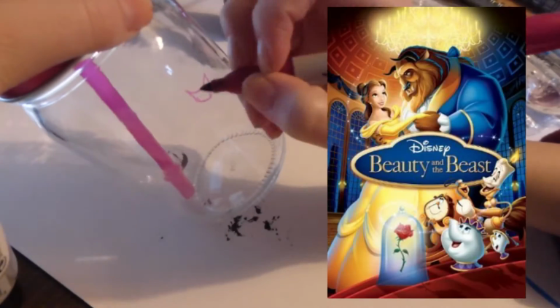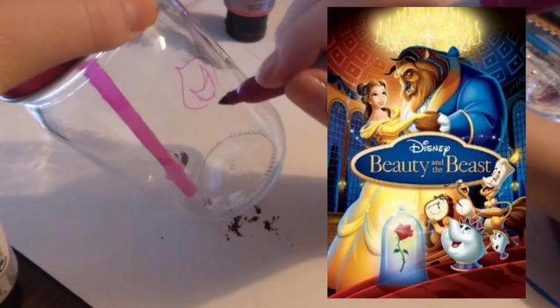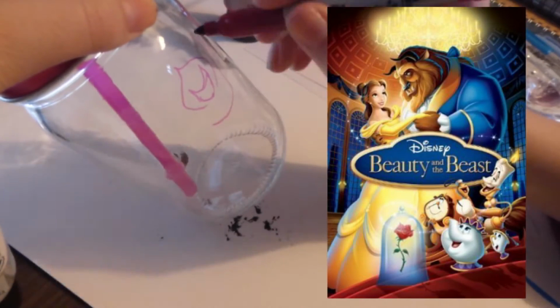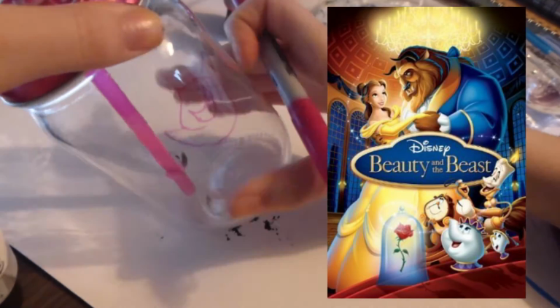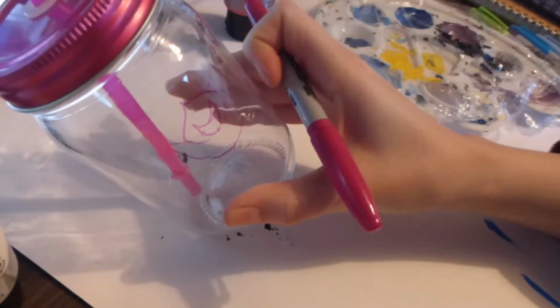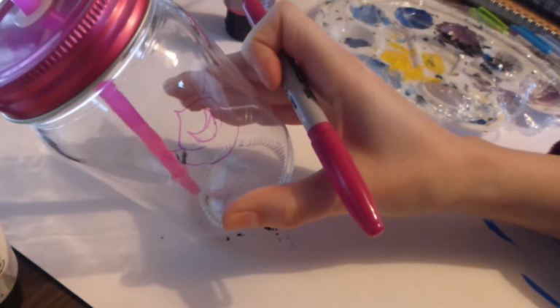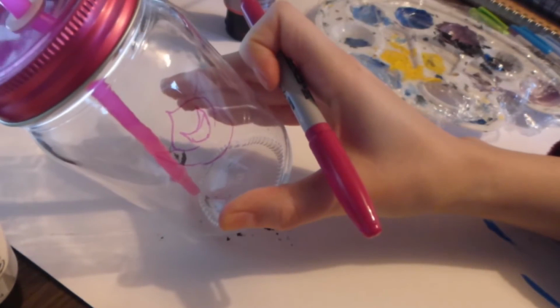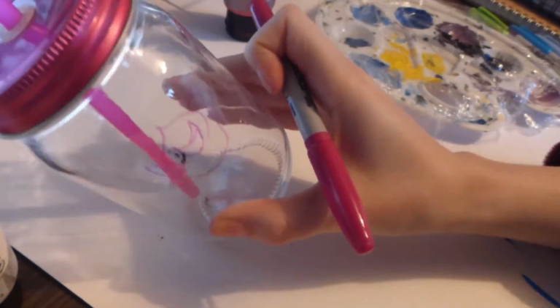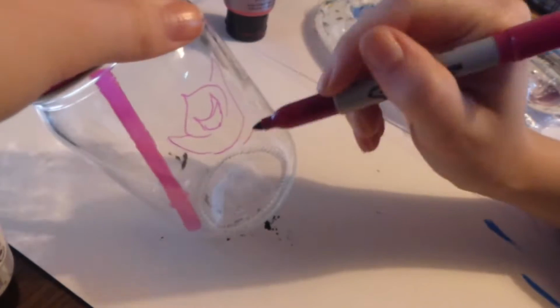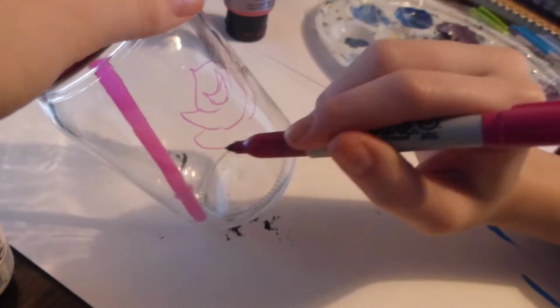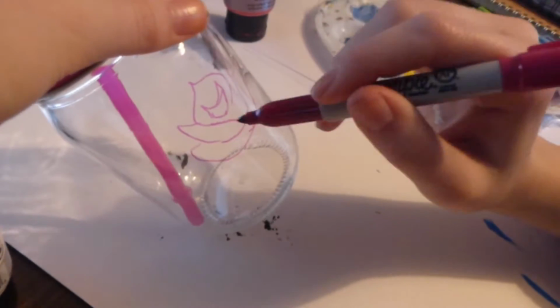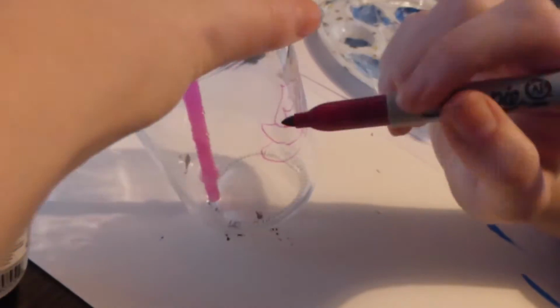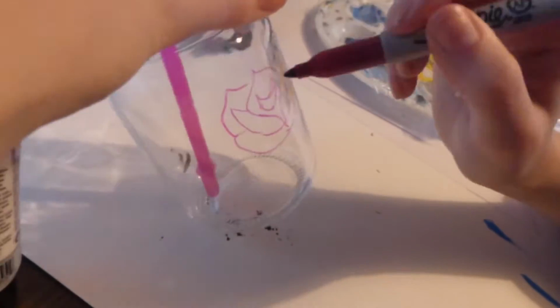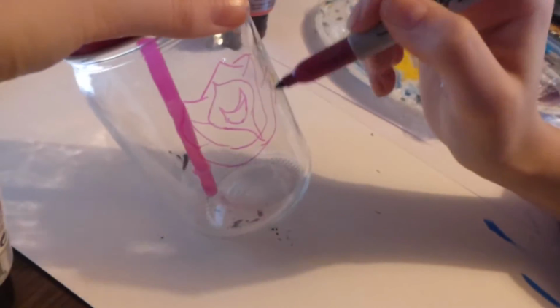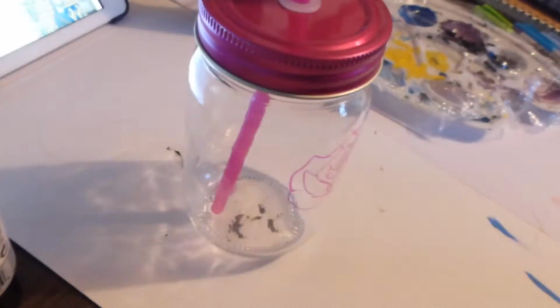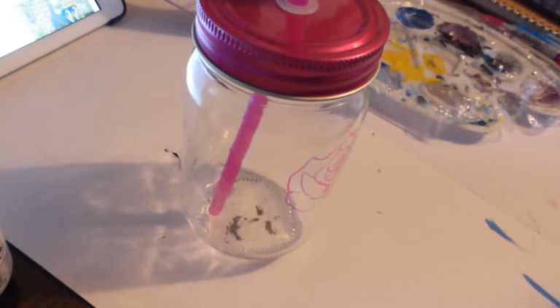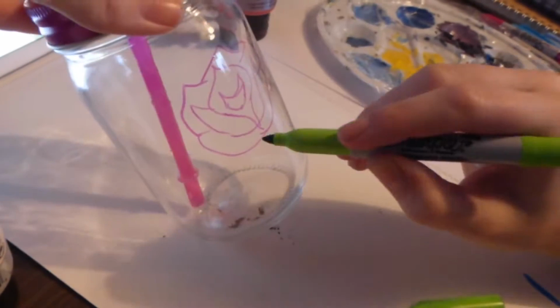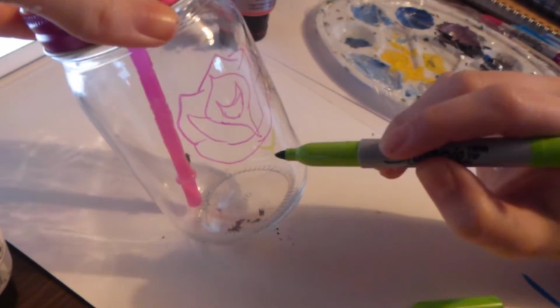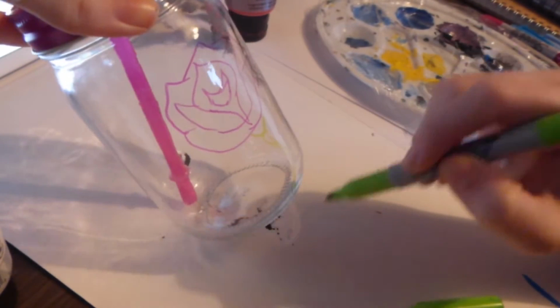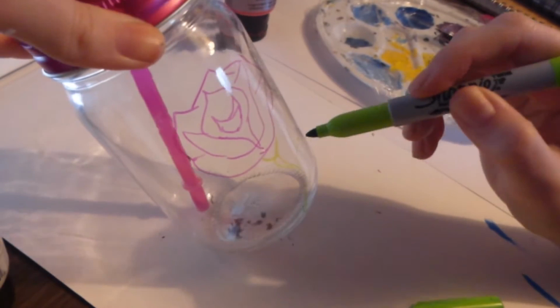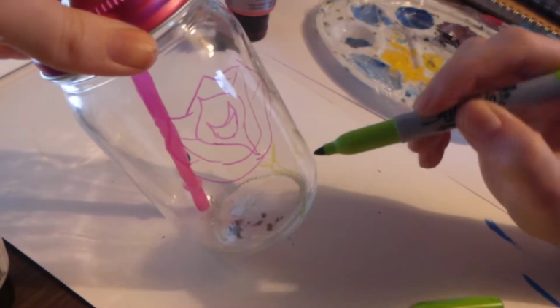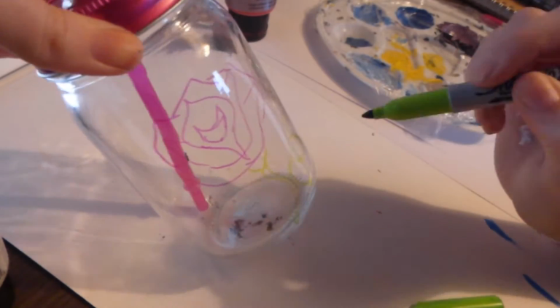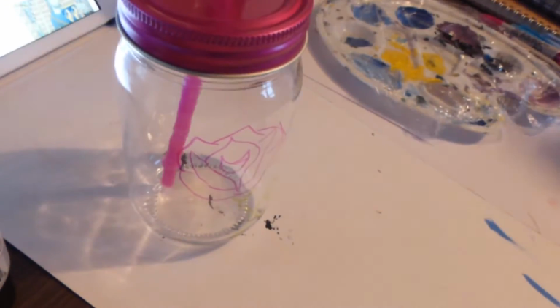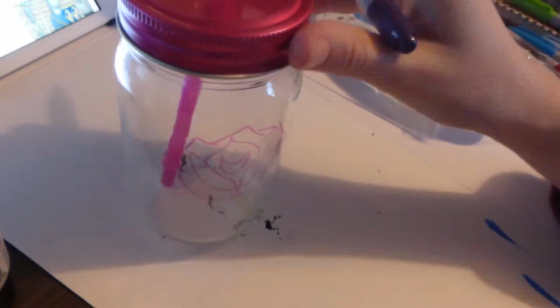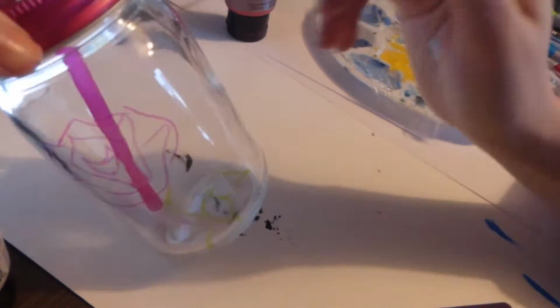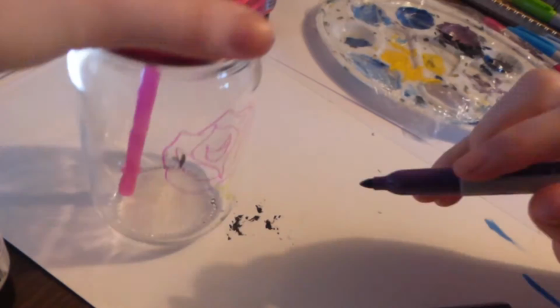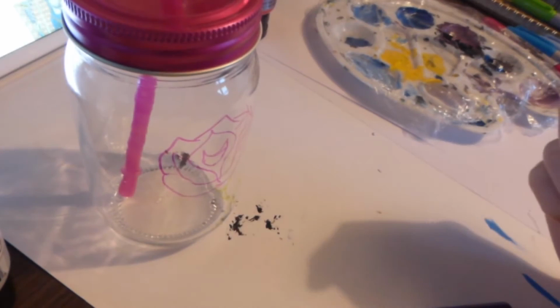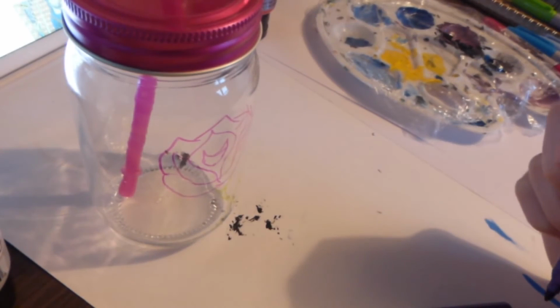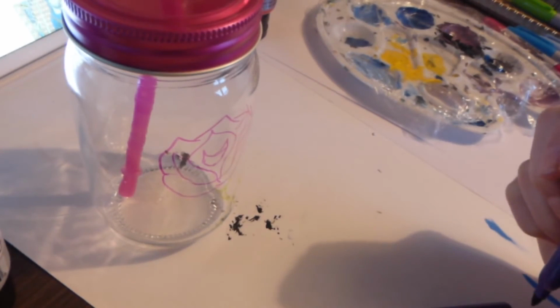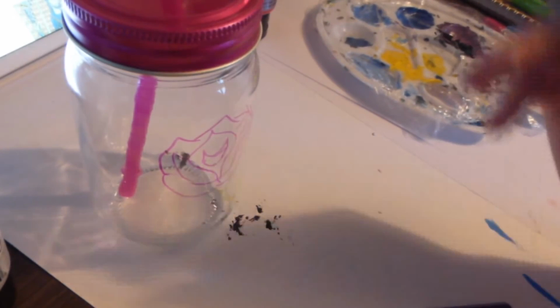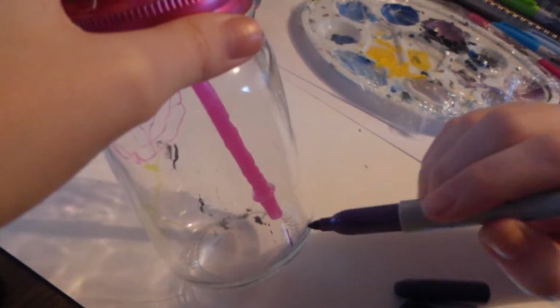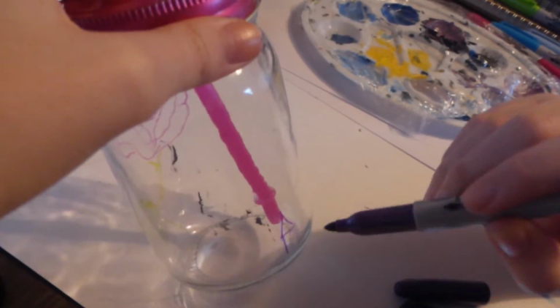For our next jar it's going to be Beauty and the Beast themed. On this one I actually started with drawing the design on the back first before going to do the design on the front. So on the back I'm just drawing the rose from Beauty and the Beast, again with sharpies.